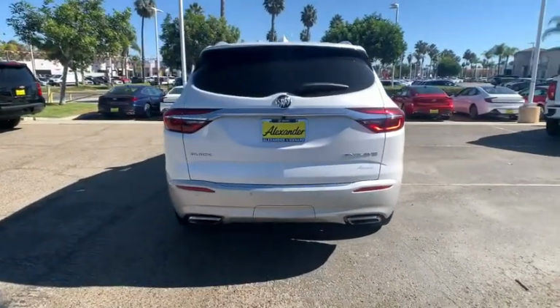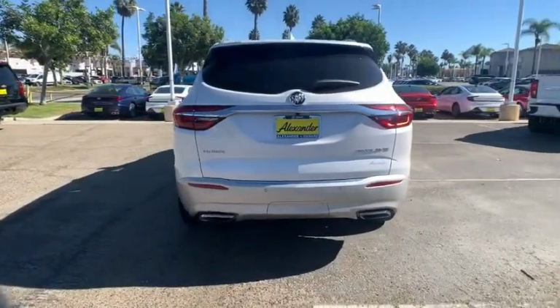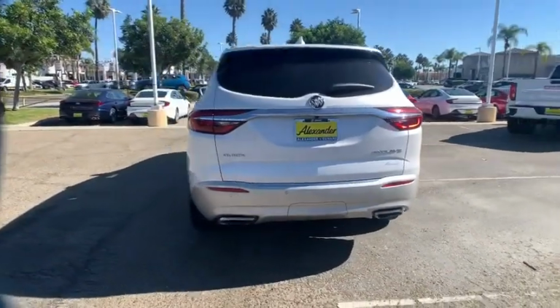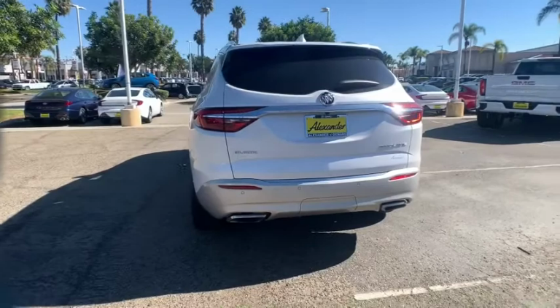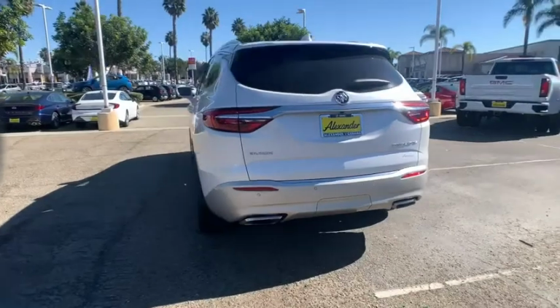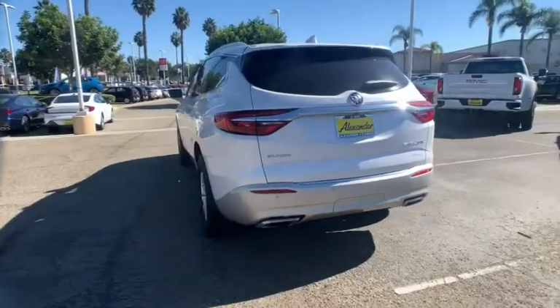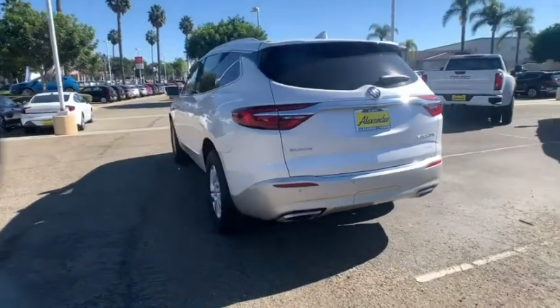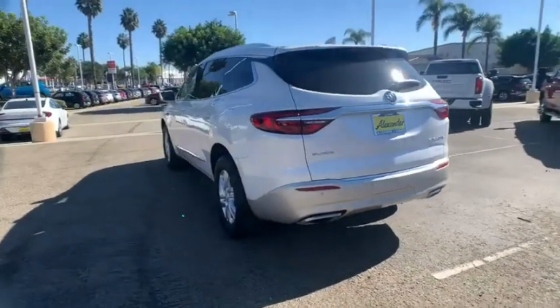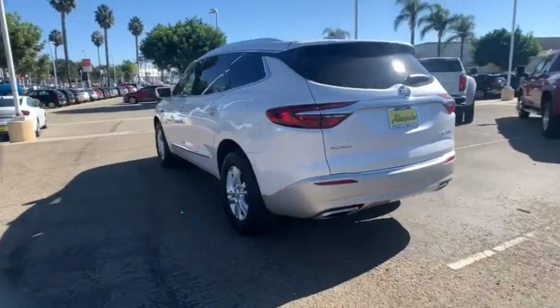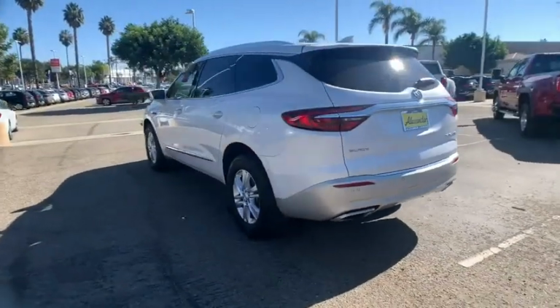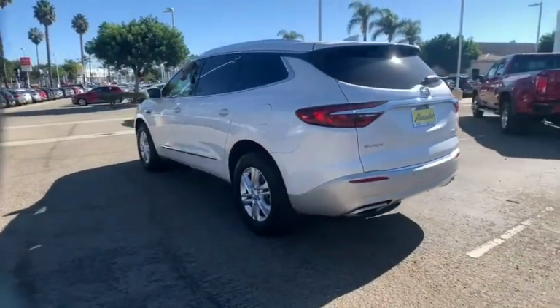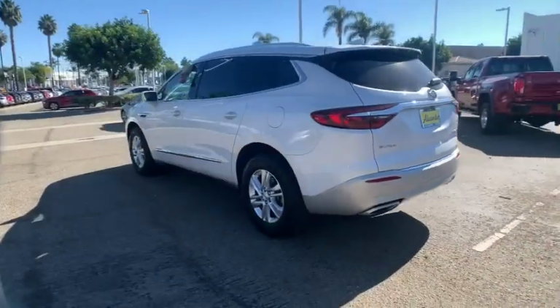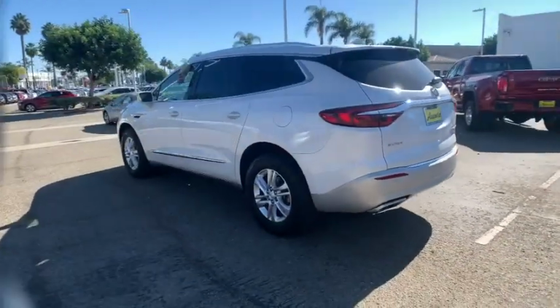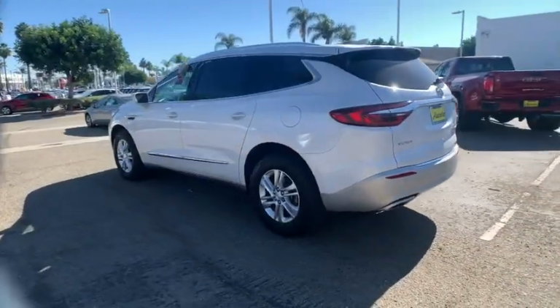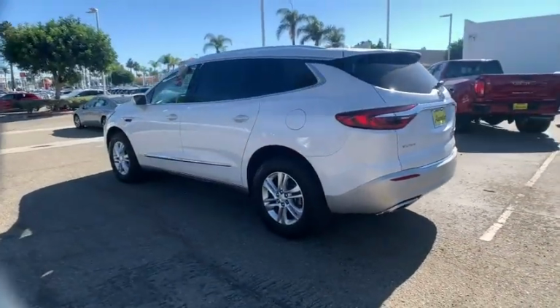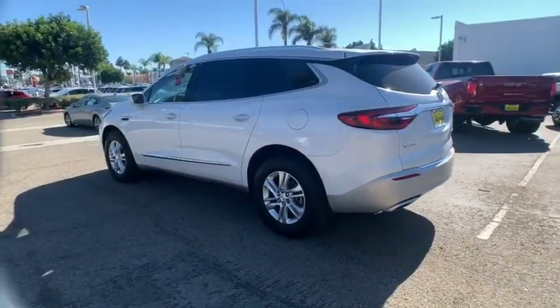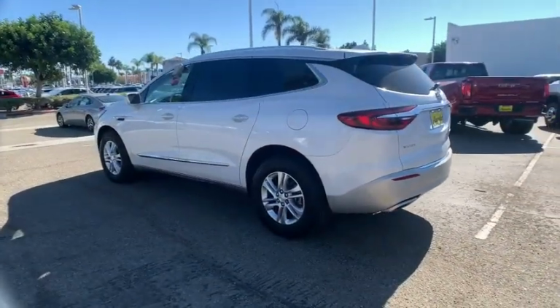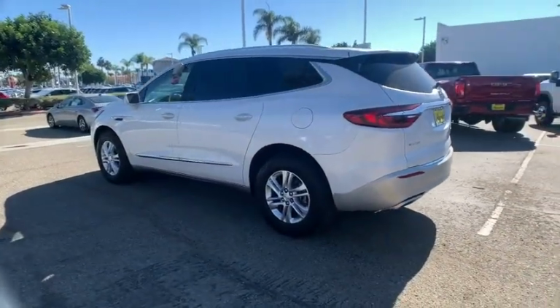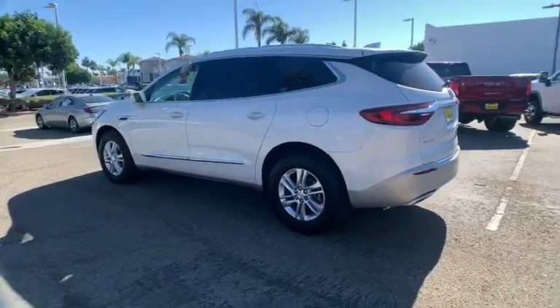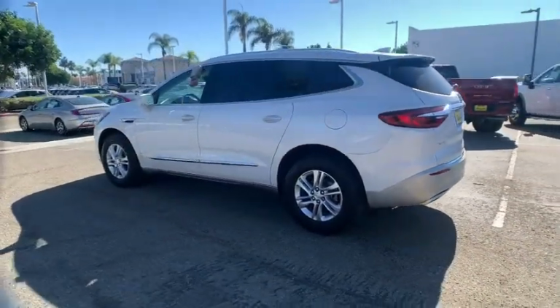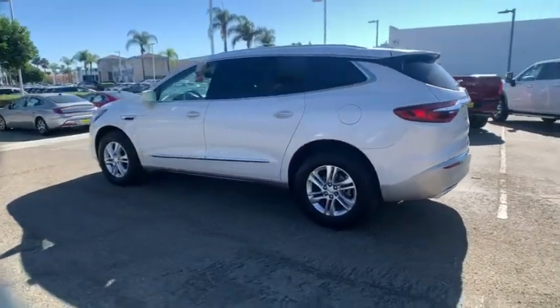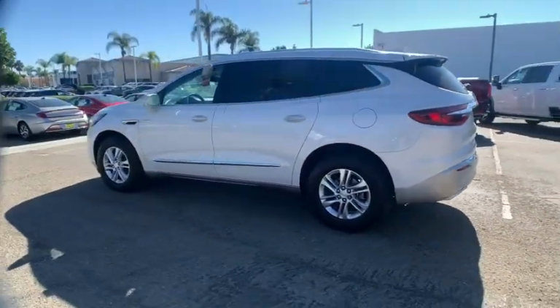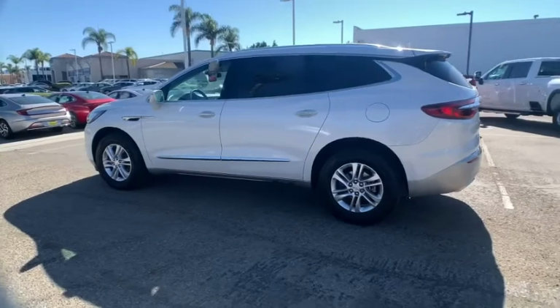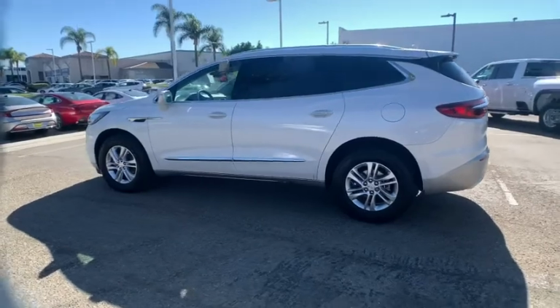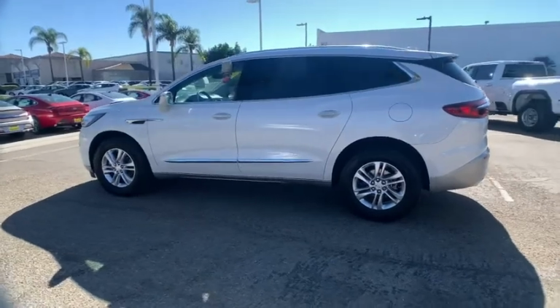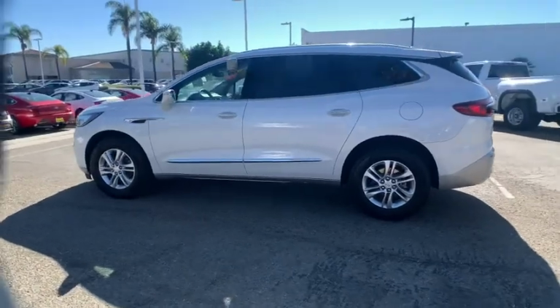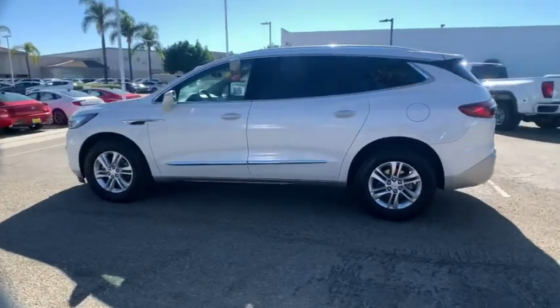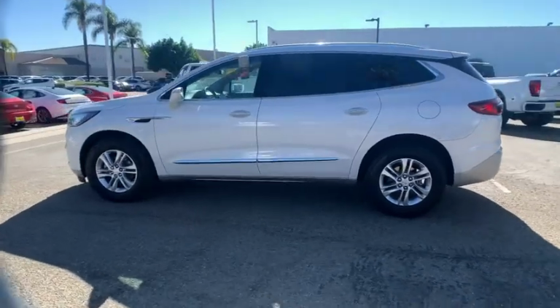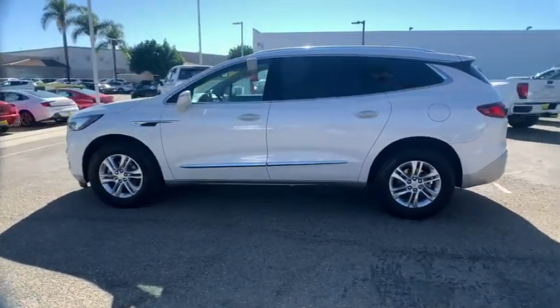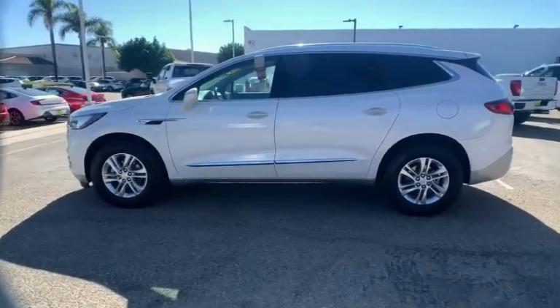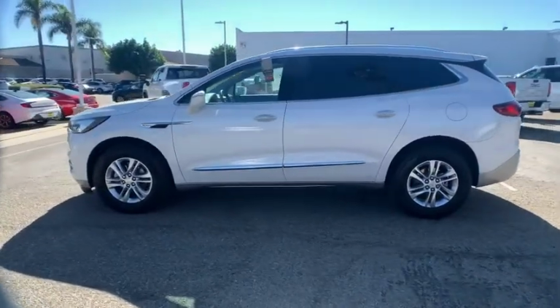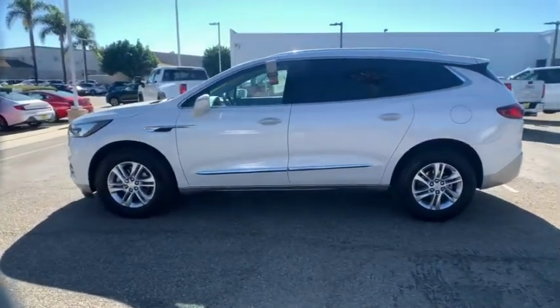This vehicle has less than 40,000 miles. Here are some of this vehicle's great options: traction control, power liftgate, power passenger seat.